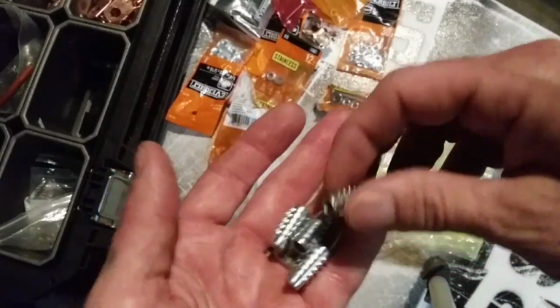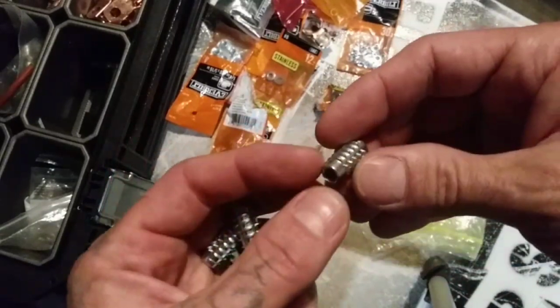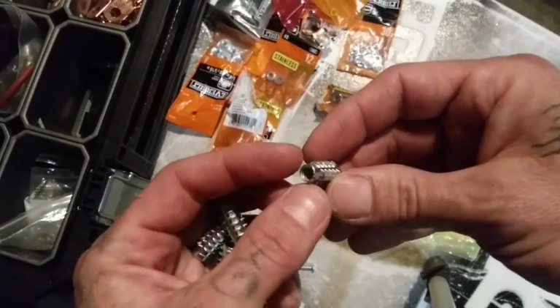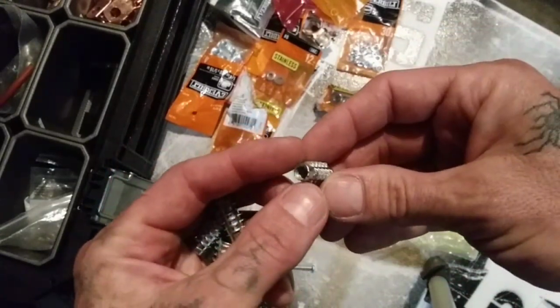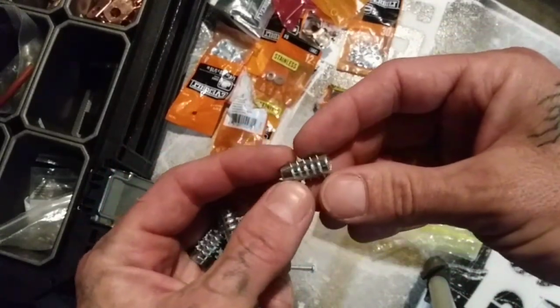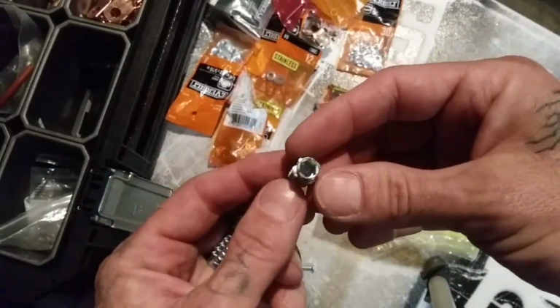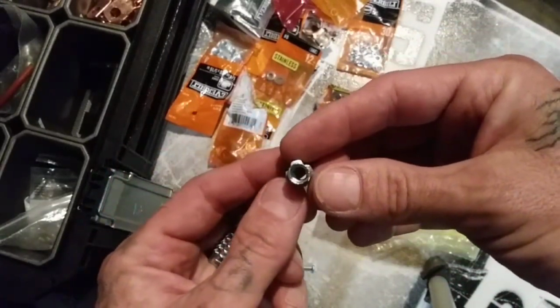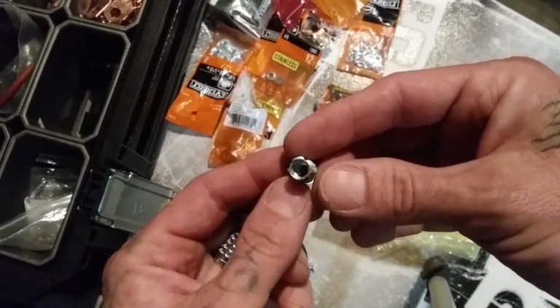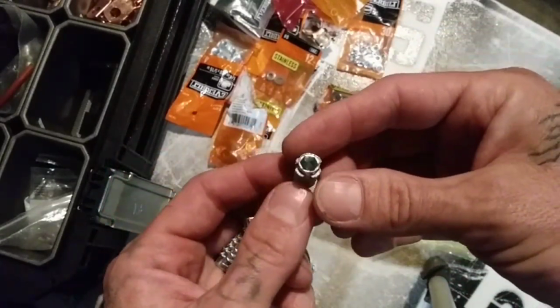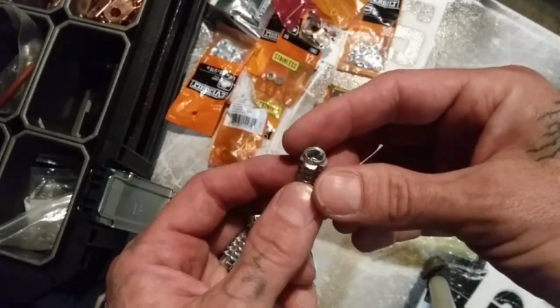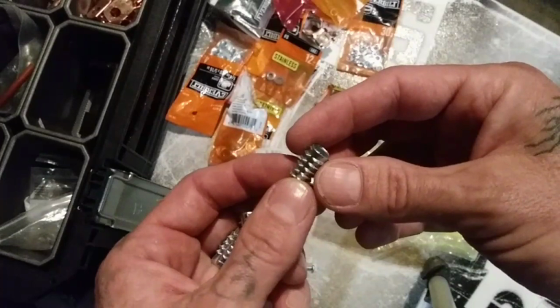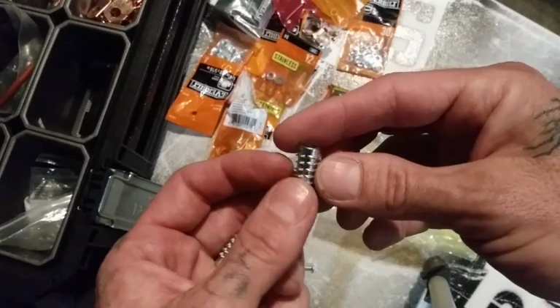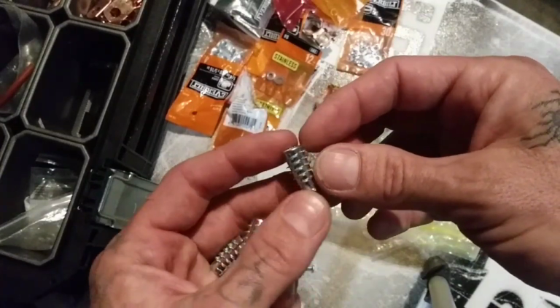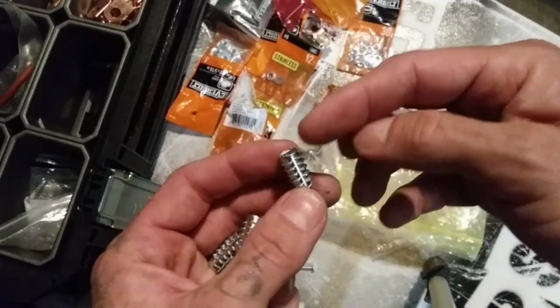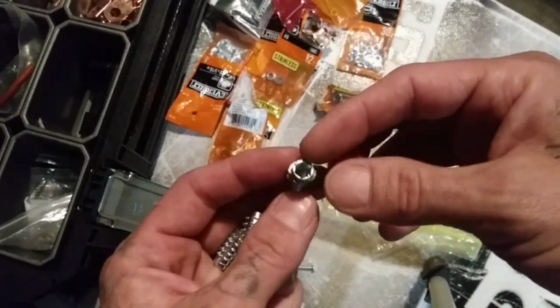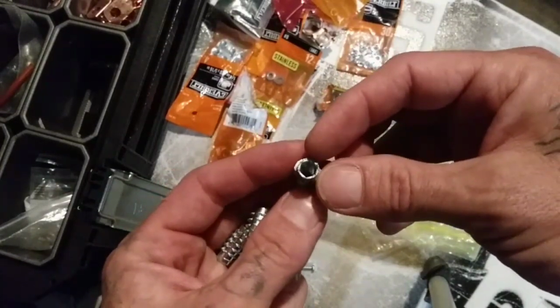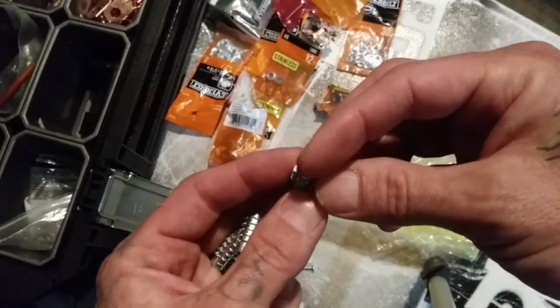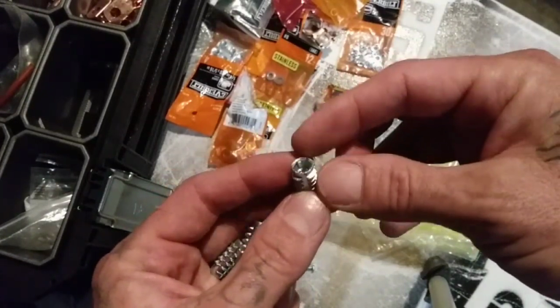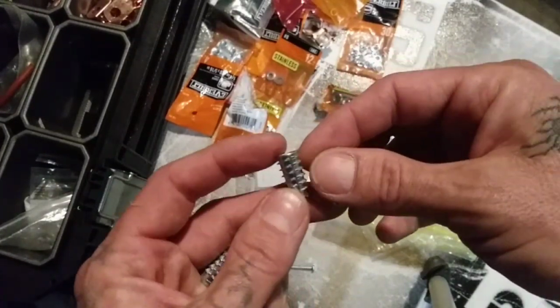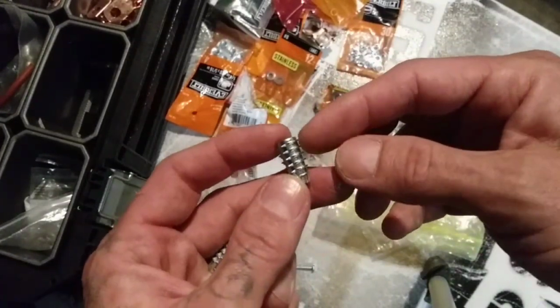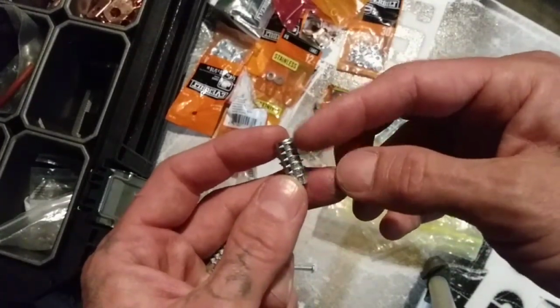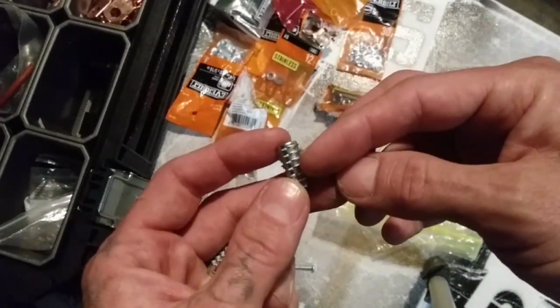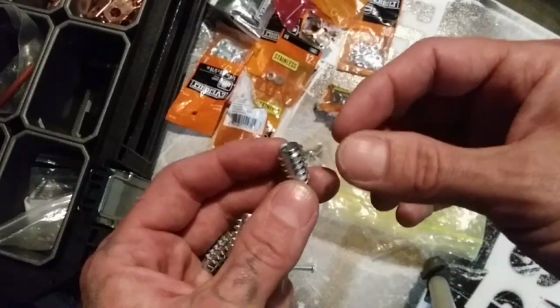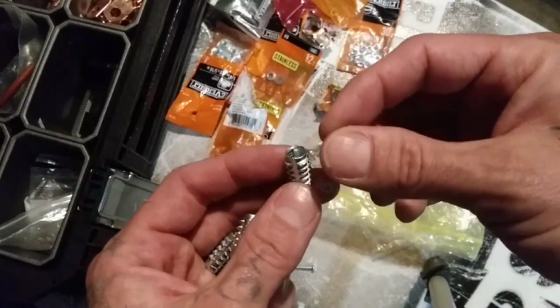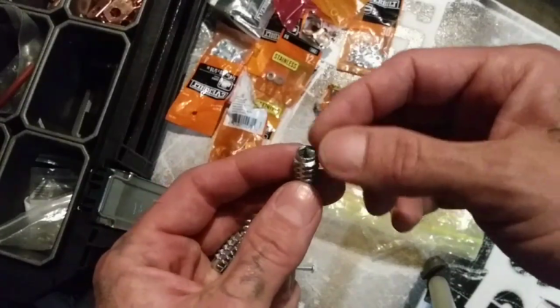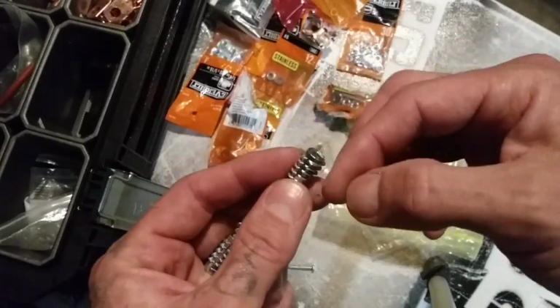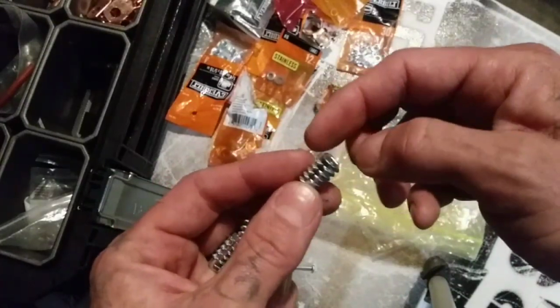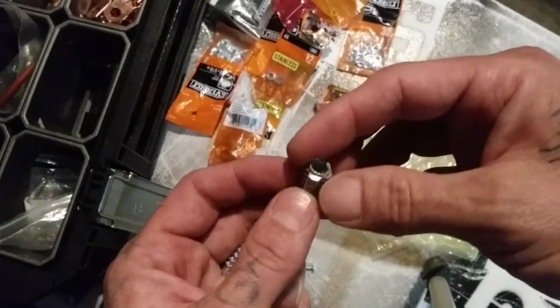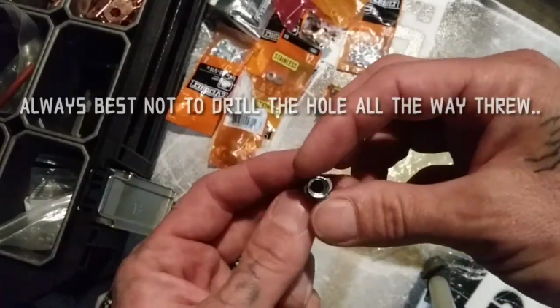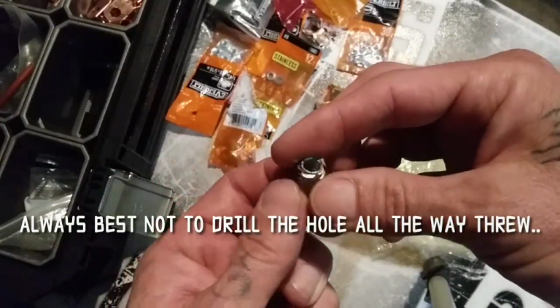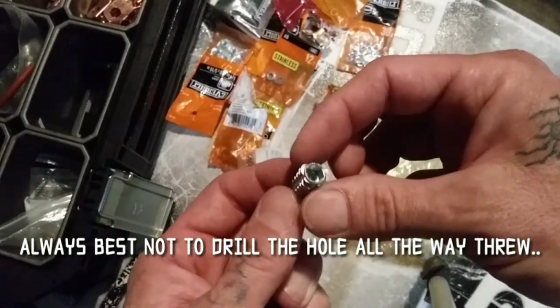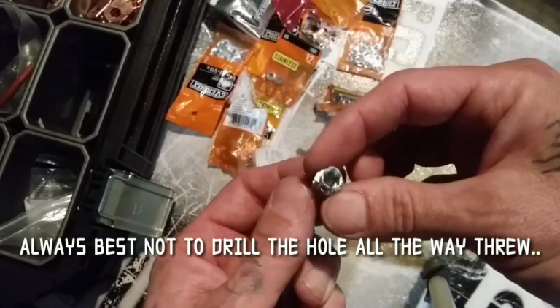These are the winners right here. When I'm installing them using an Allen key, I always squirt some super glue around the edges just to give that extra snug fit.